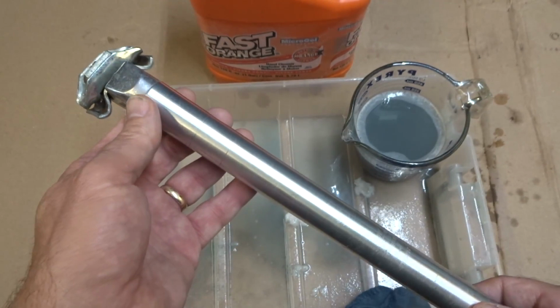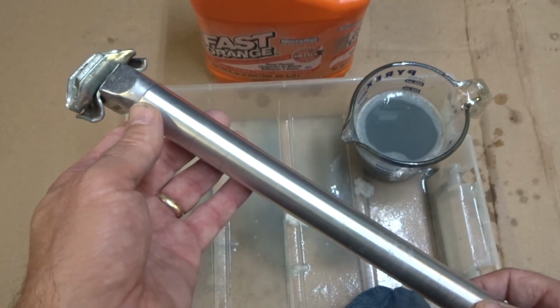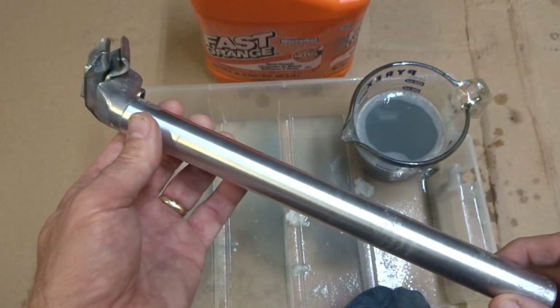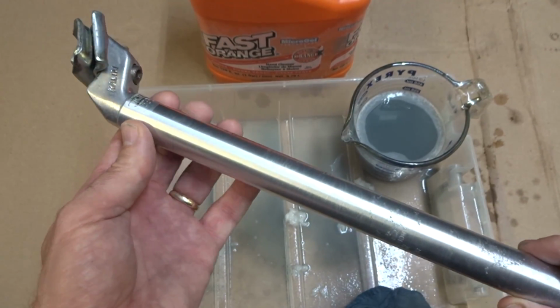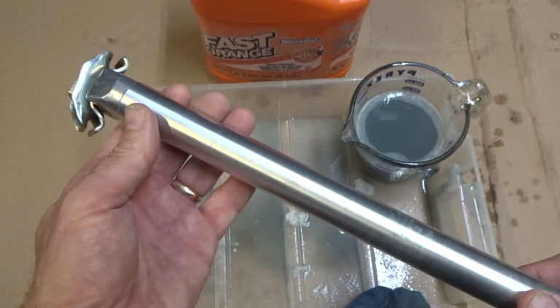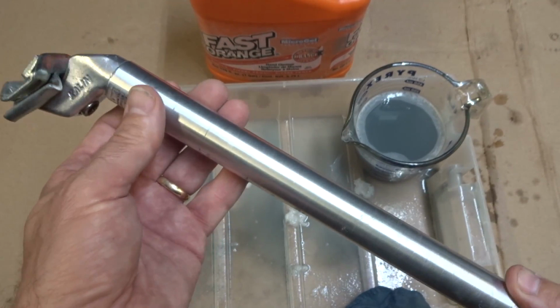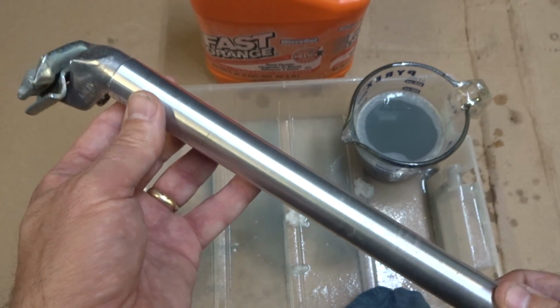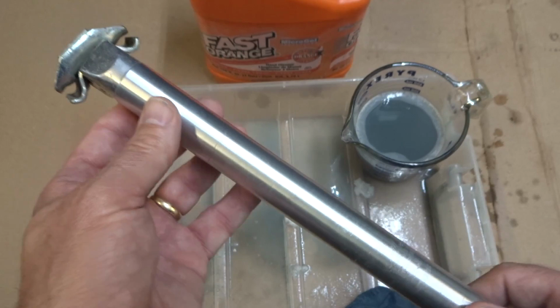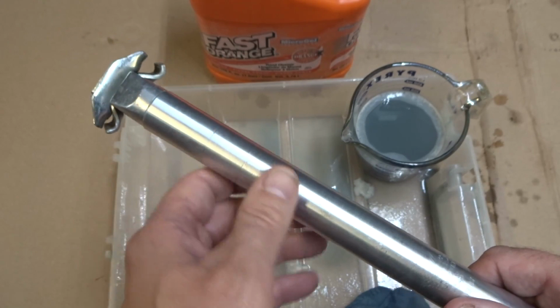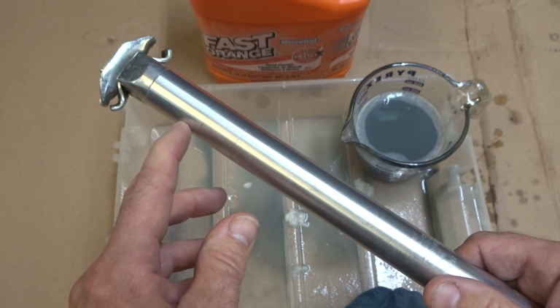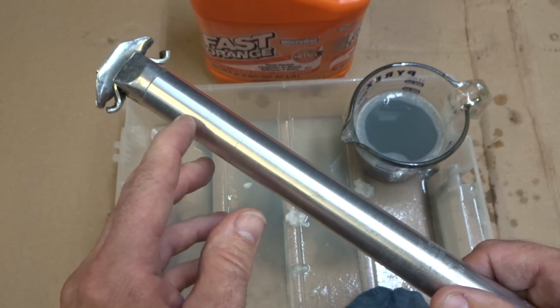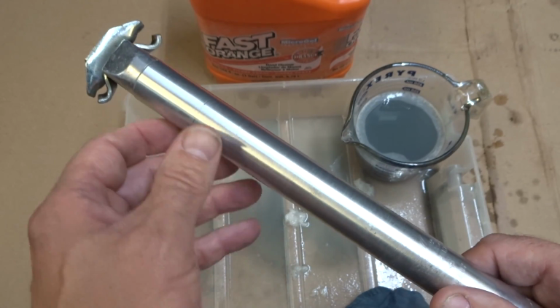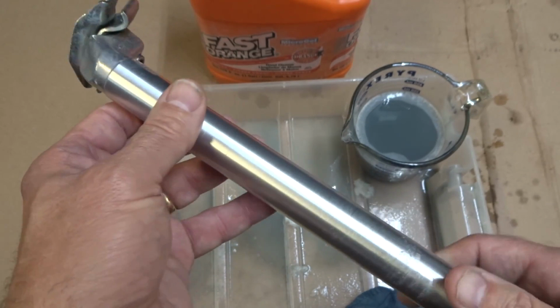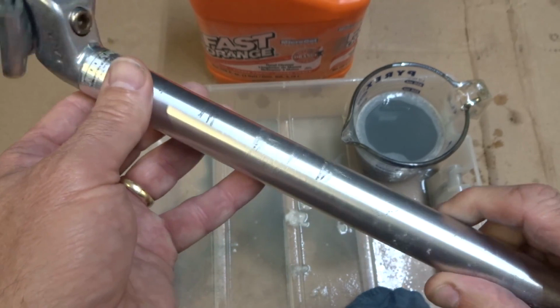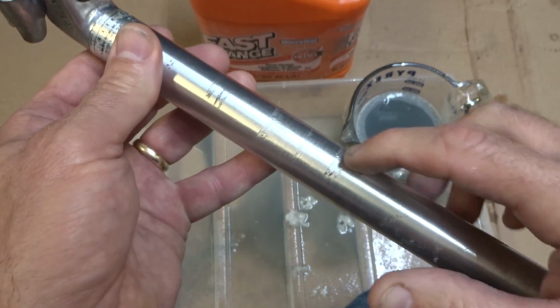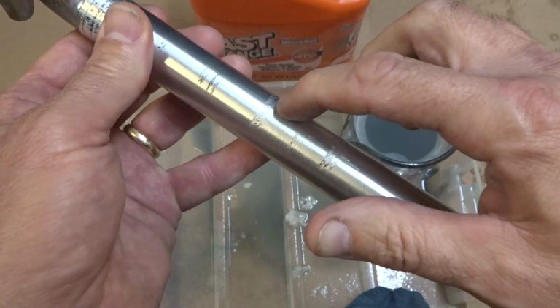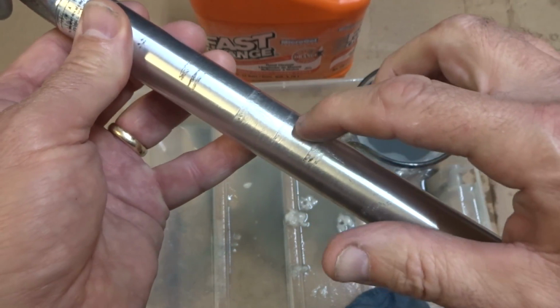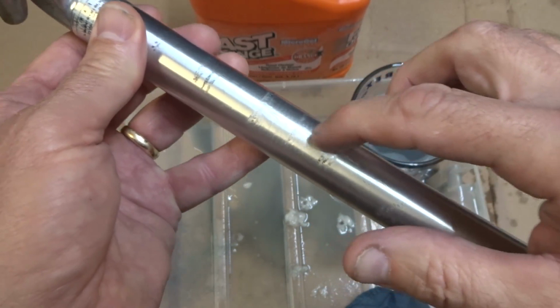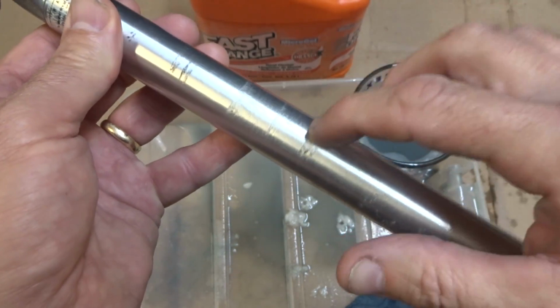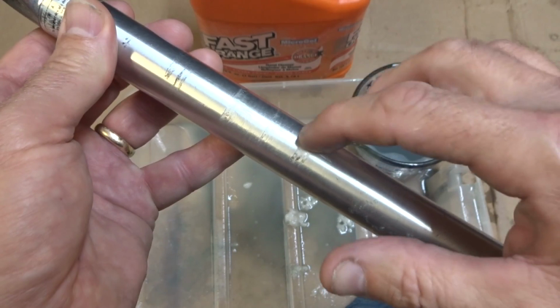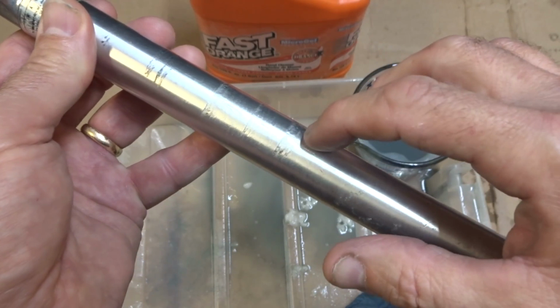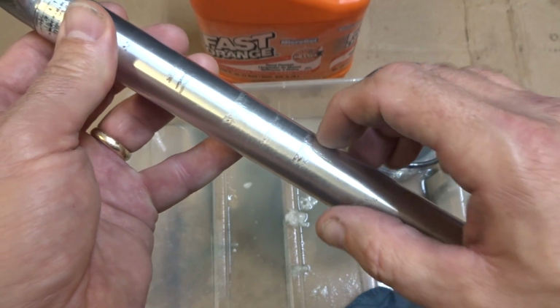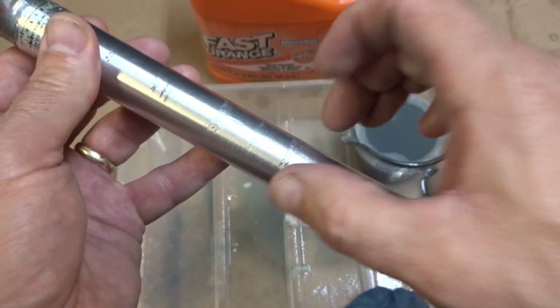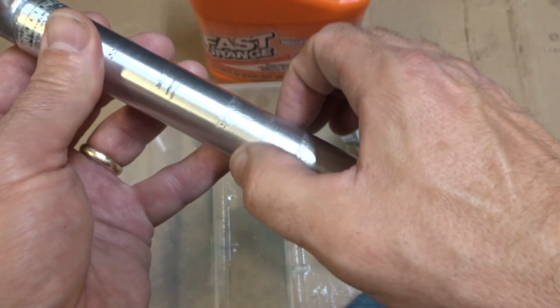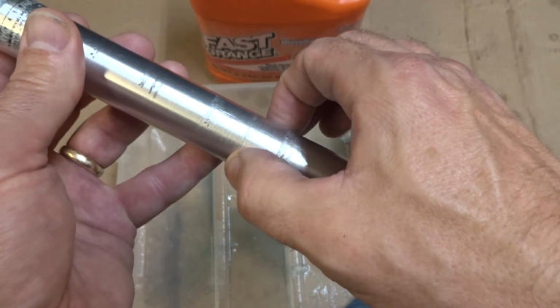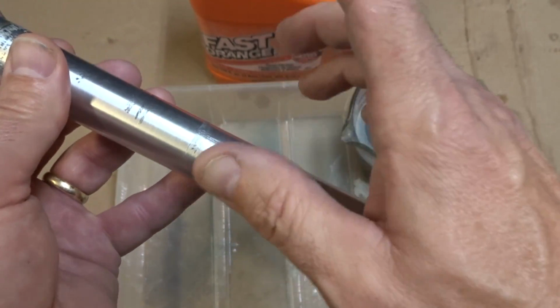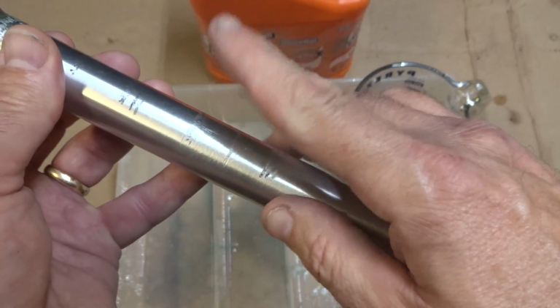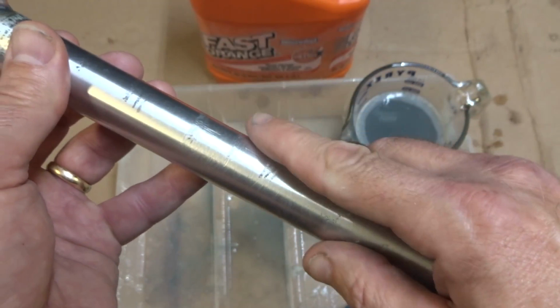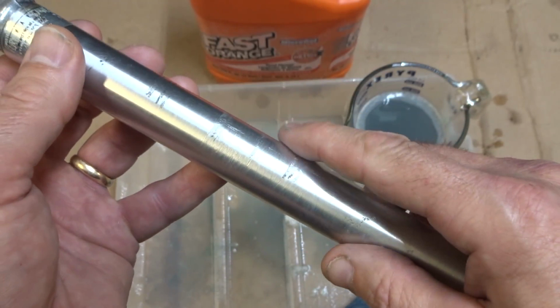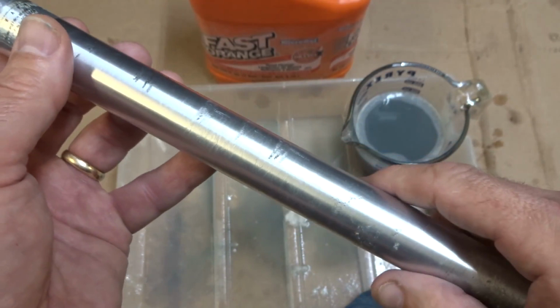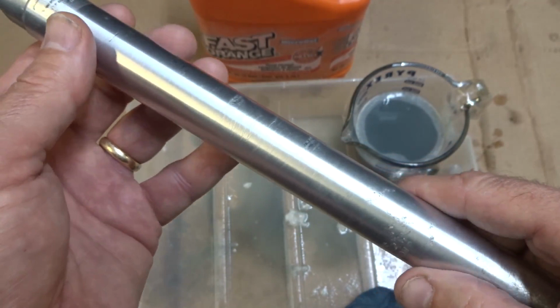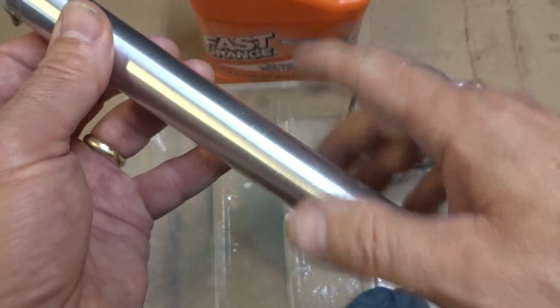I rinsed it in the sink and dried it off and I think it looks way better. This method will remove light scratches but will not remove deep gouges. That's just too much material removed — it would thin the diameter of the seatpost and it may not work well in the frame.